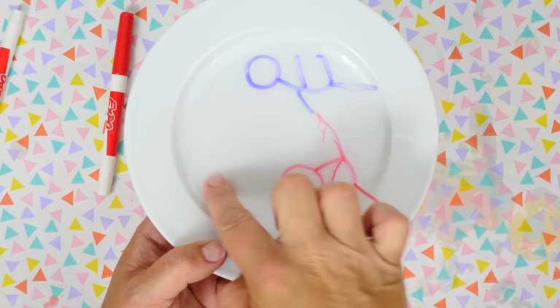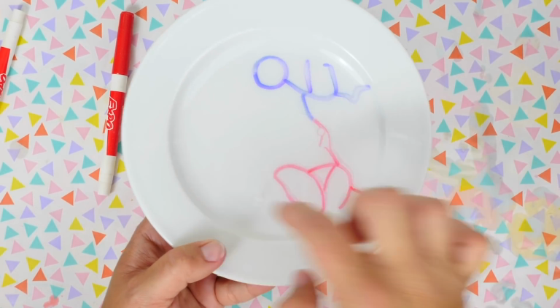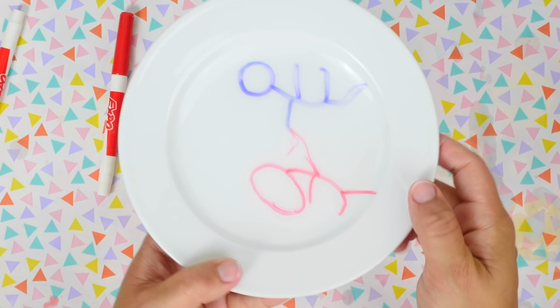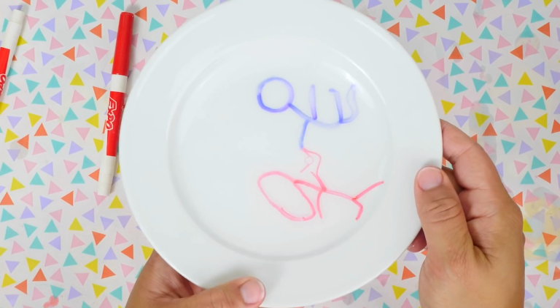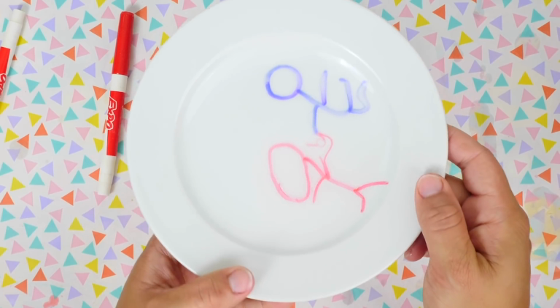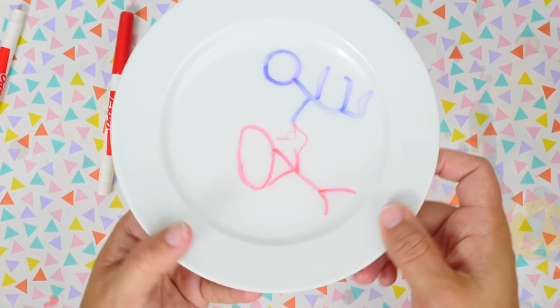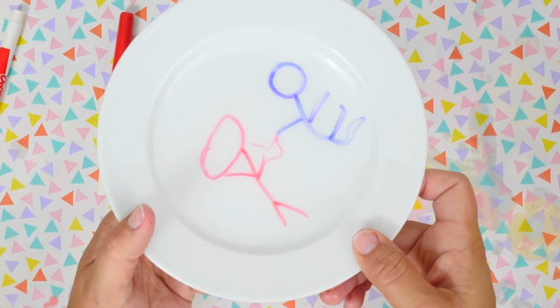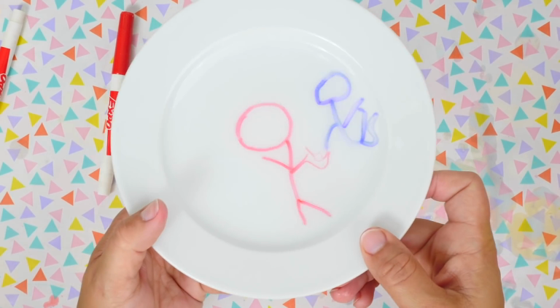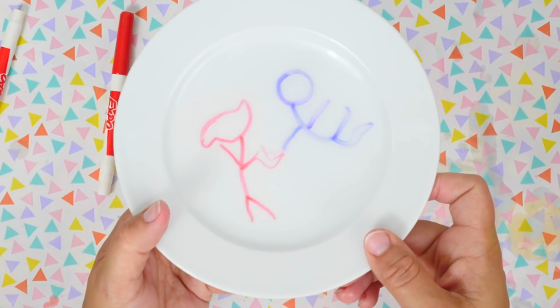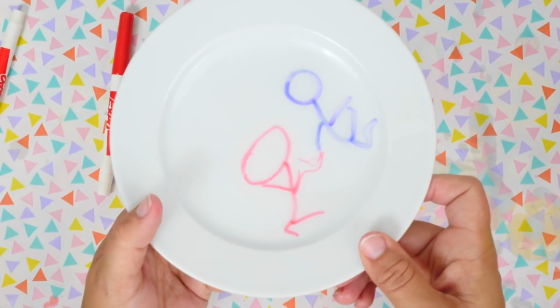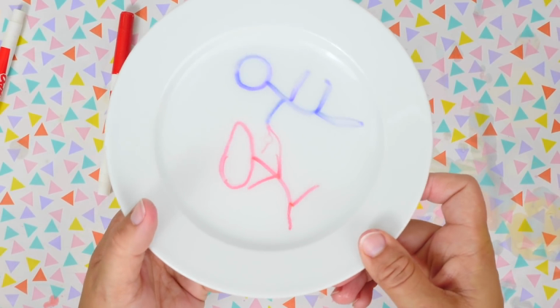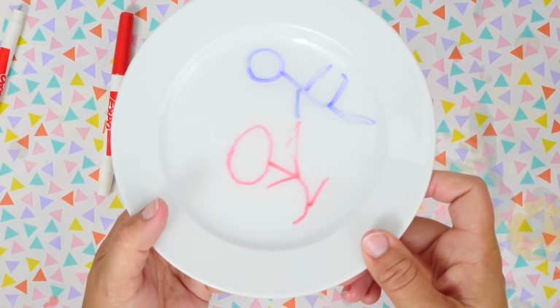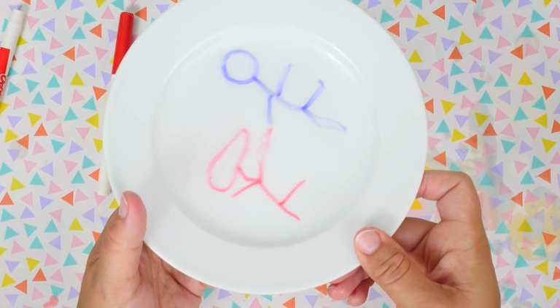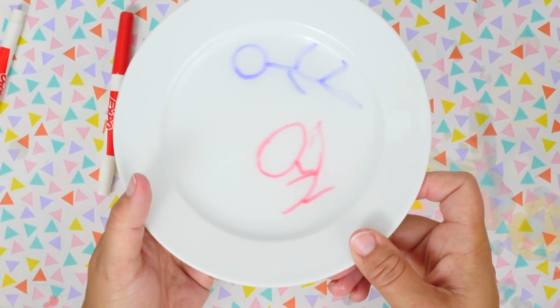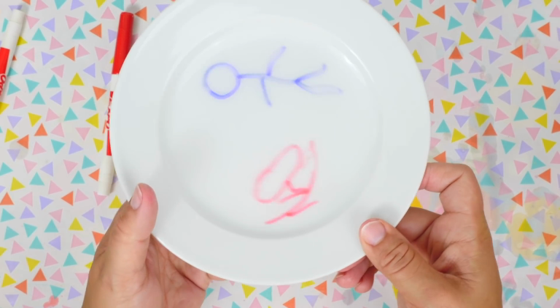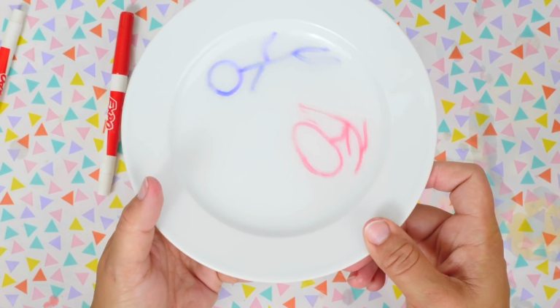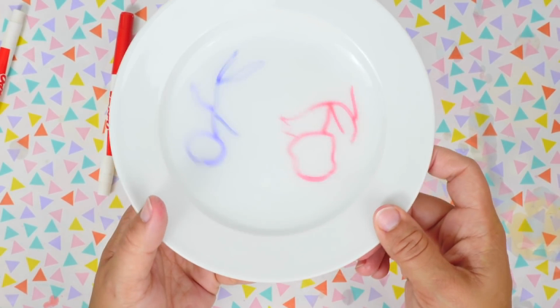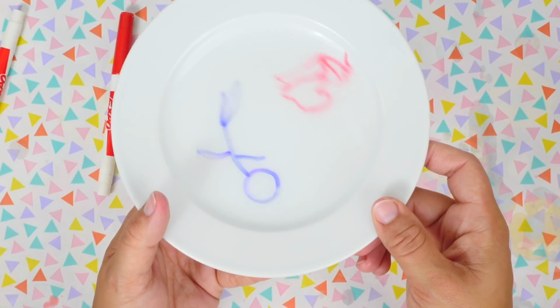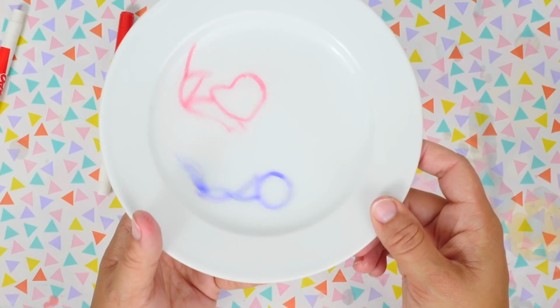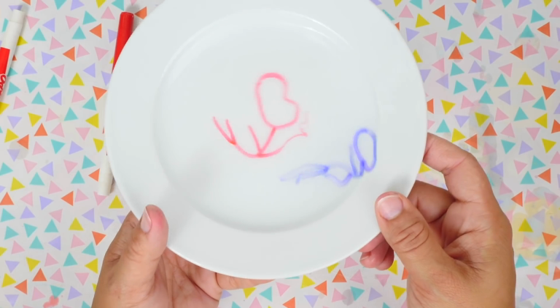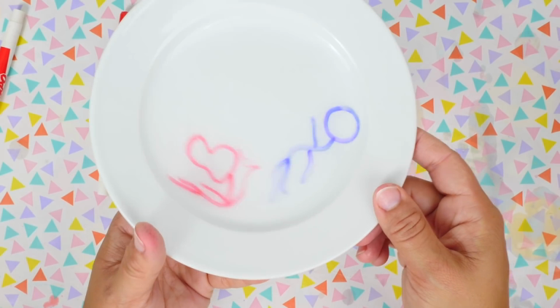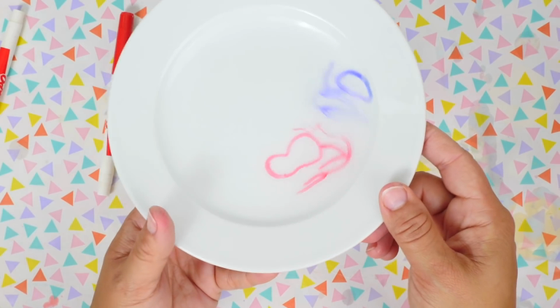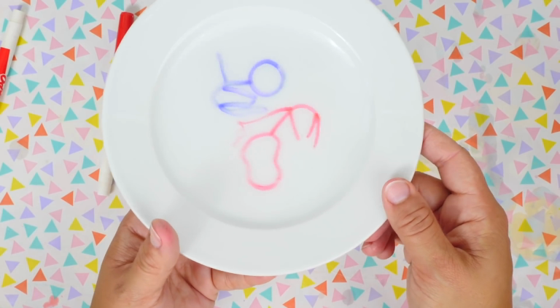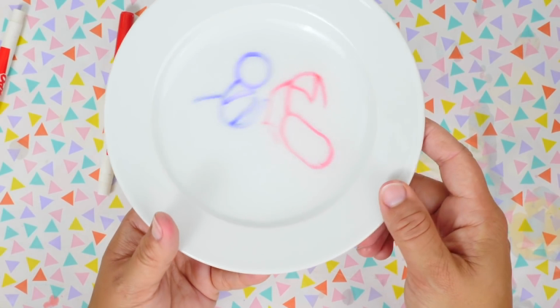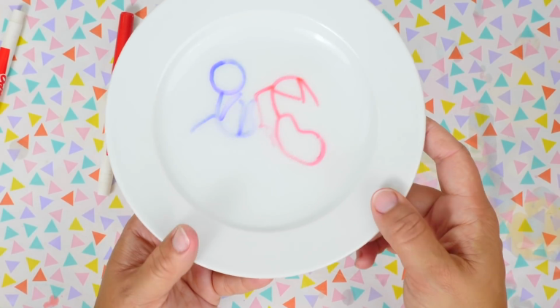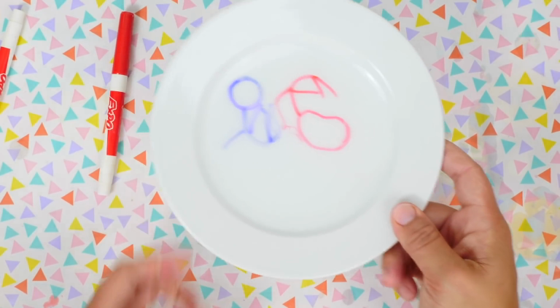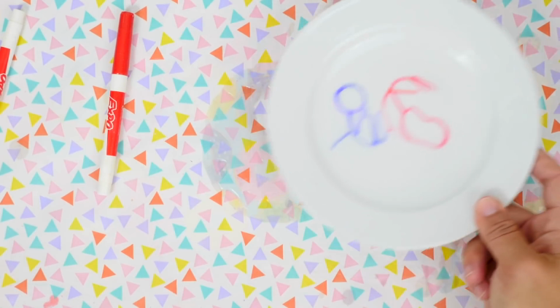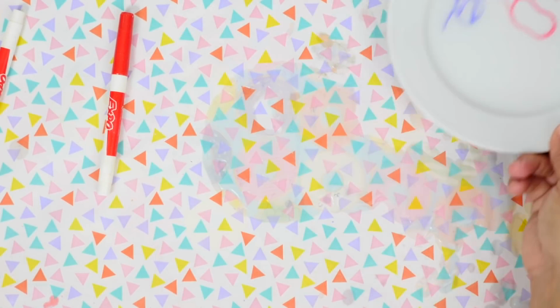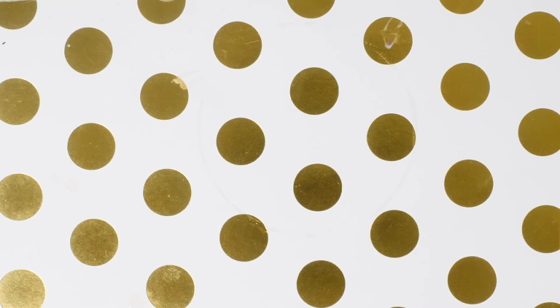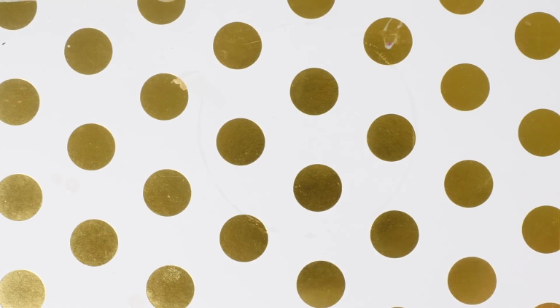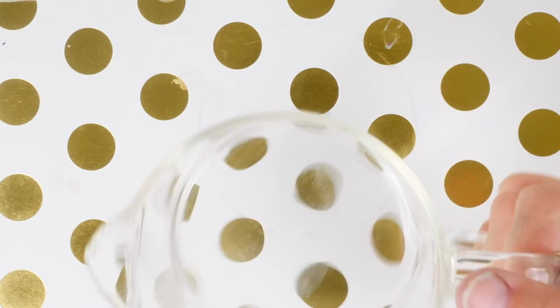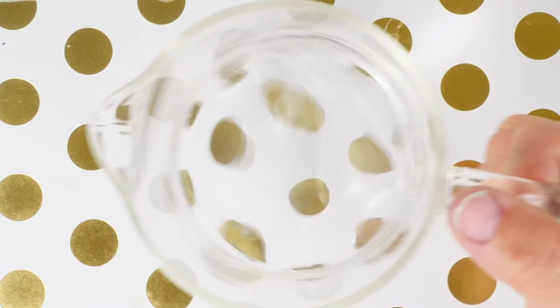I tried to mix the water to see if it moved more. With a bigger plate they could have gone all over the world with this dance — this is quite entertaining!